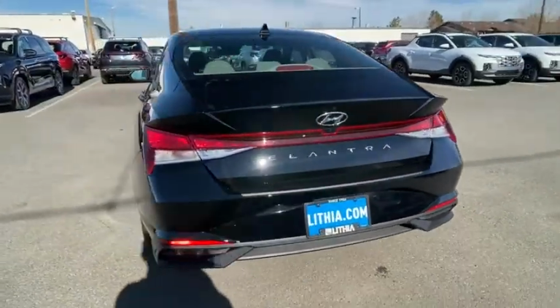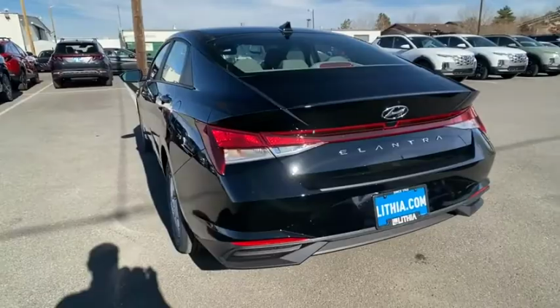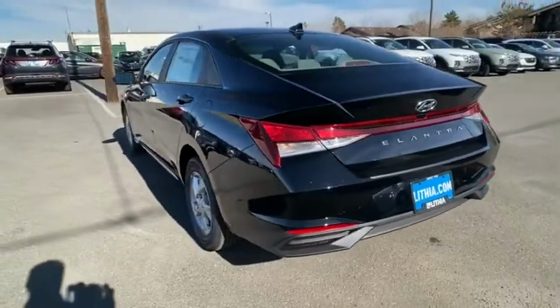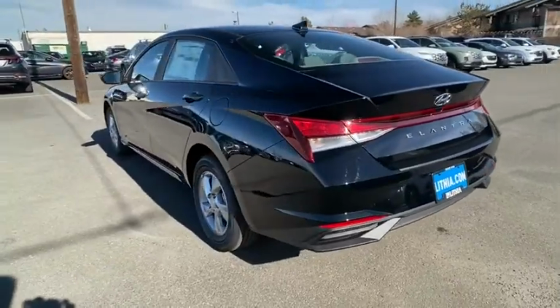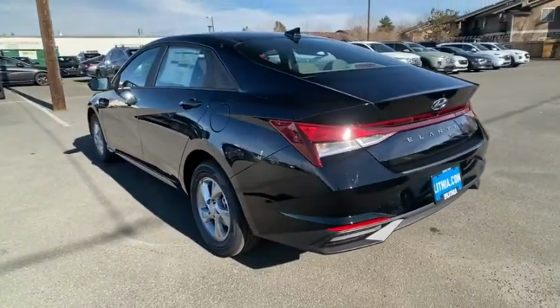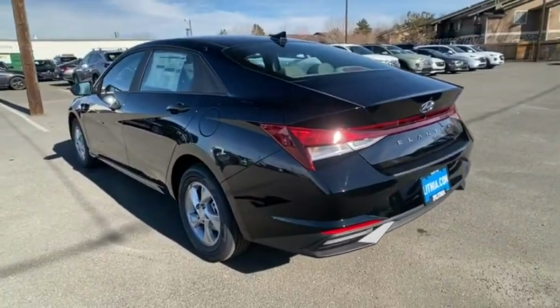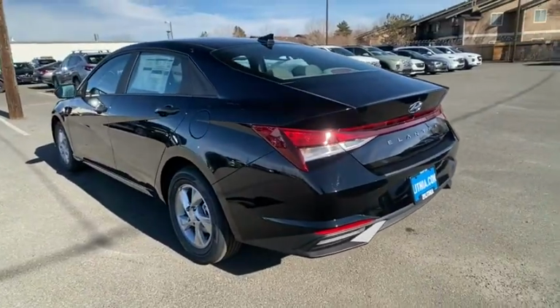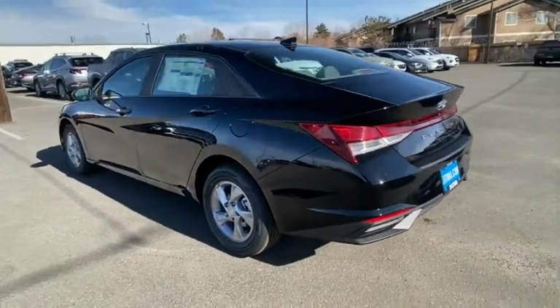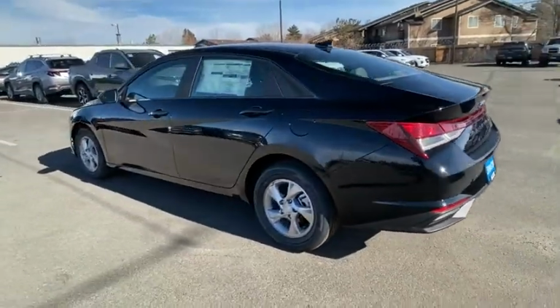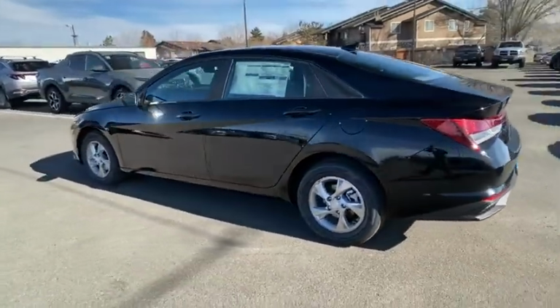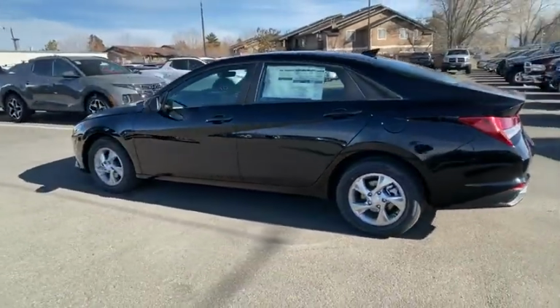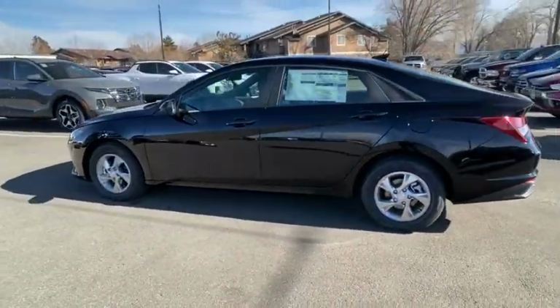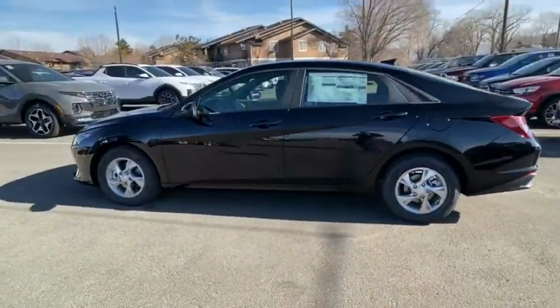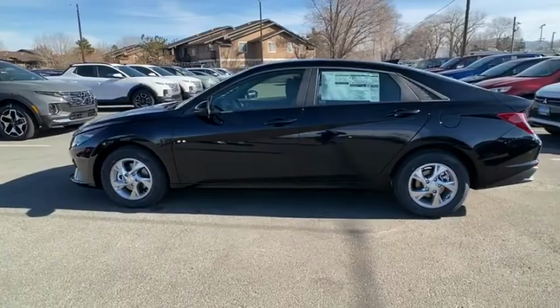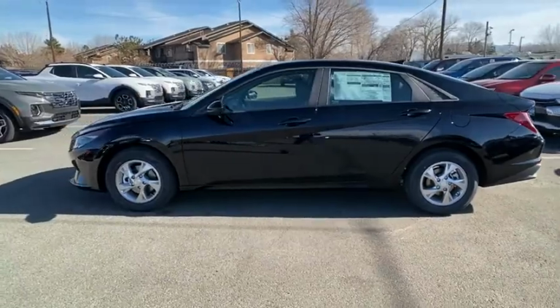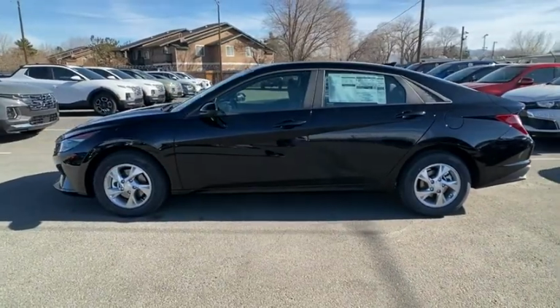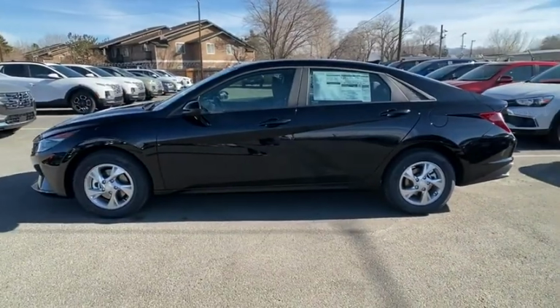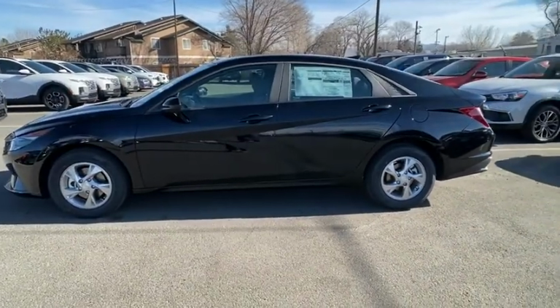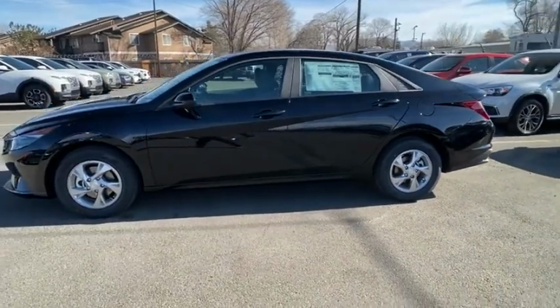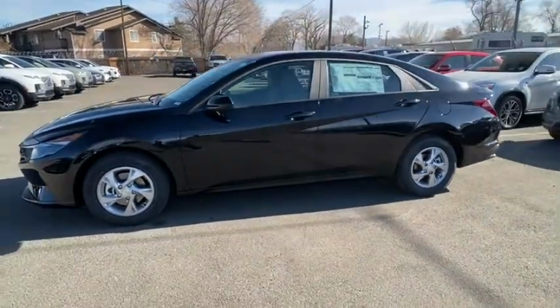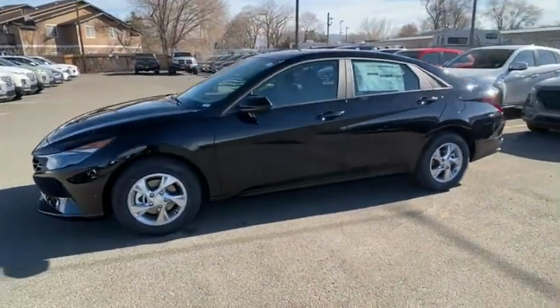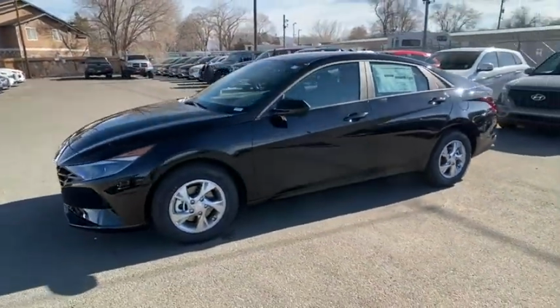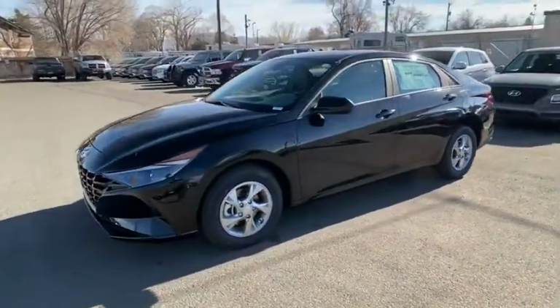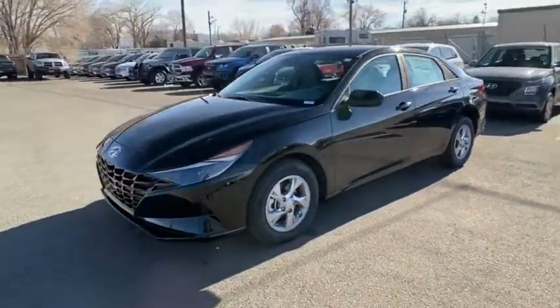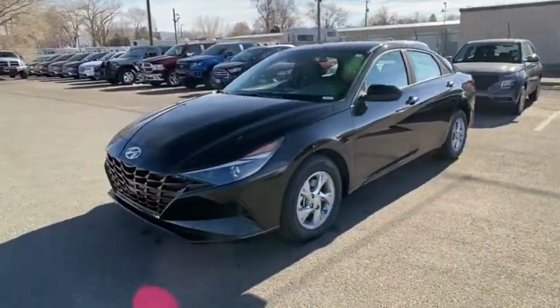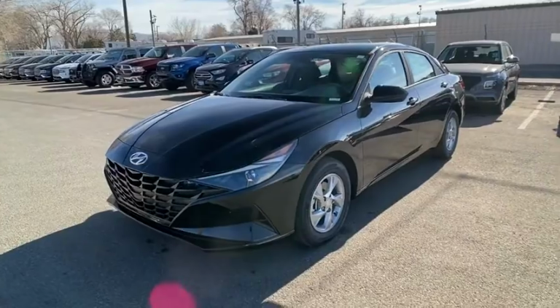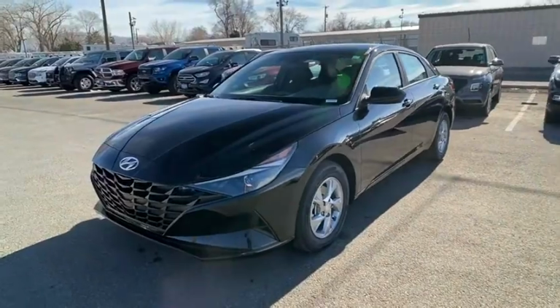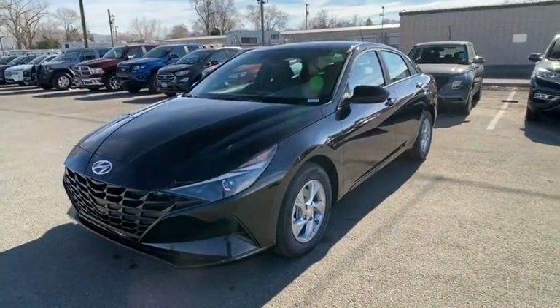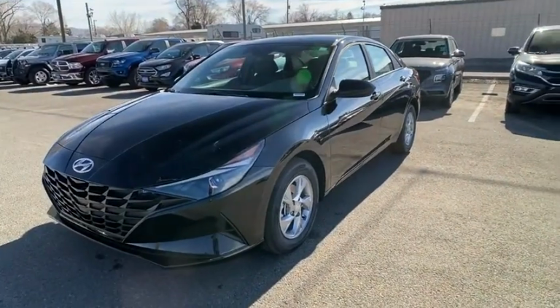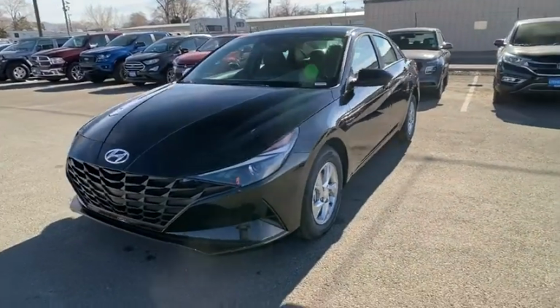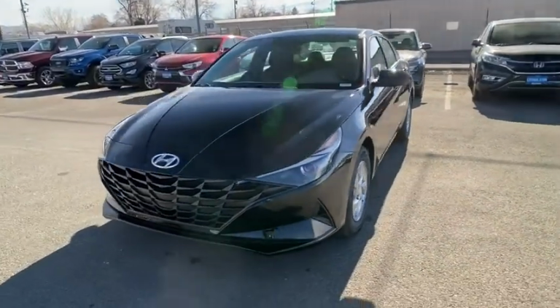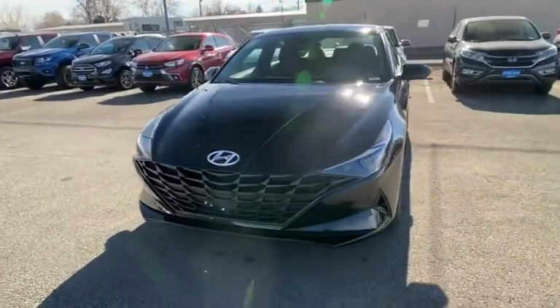Here are some of this vehicle's great options: keyless entry, backup camera, Bluetooth, power steering, adjustable steering wheel, four-wheel disc brakes, aluminum wheels, cruise control, ABS four-wheel, and AM/FM stereo radio.